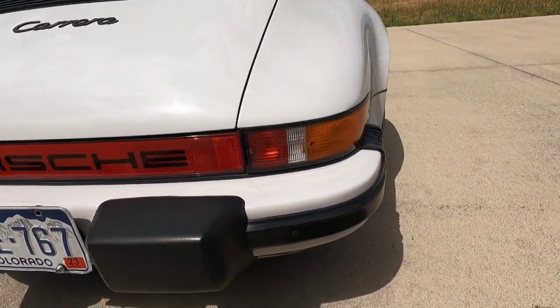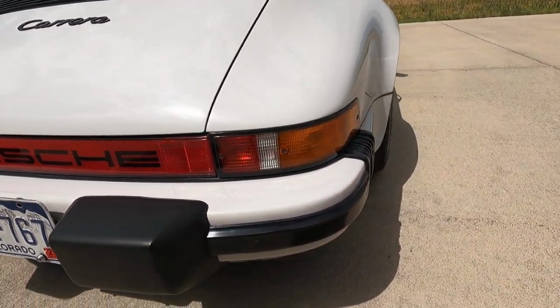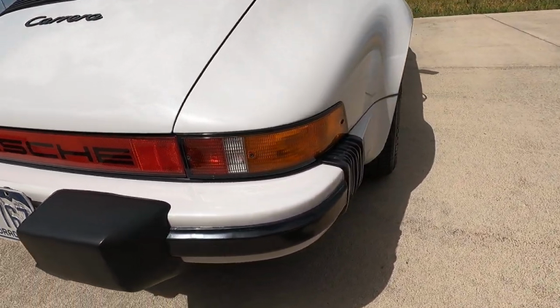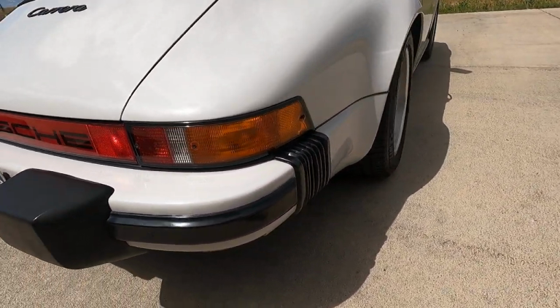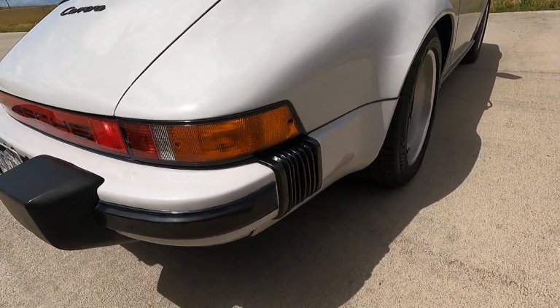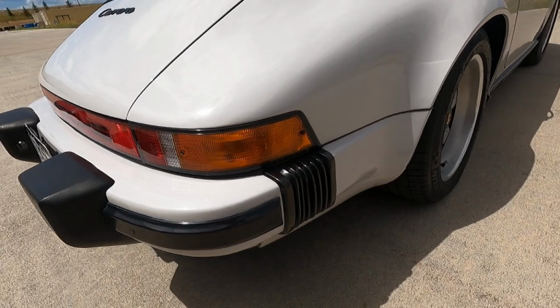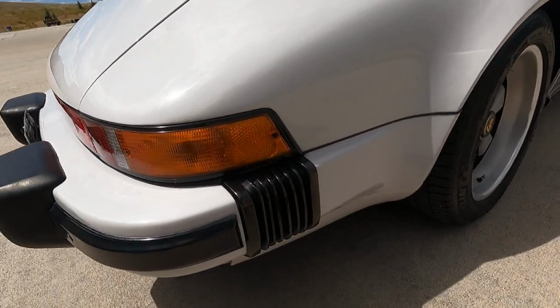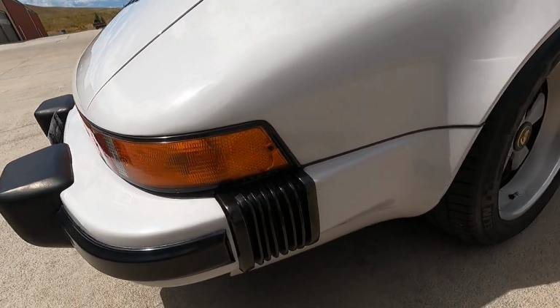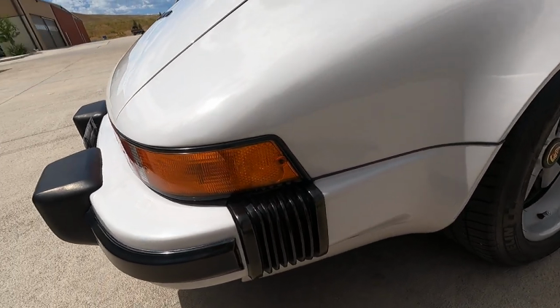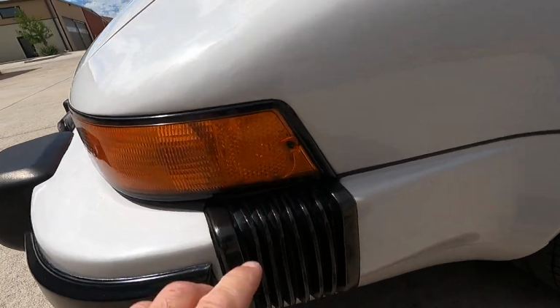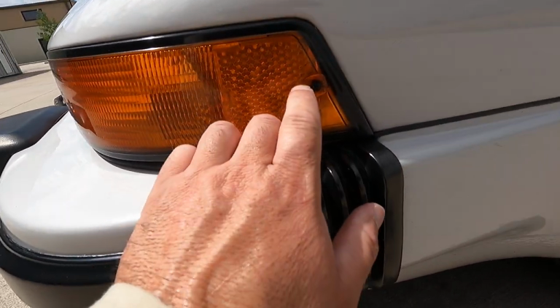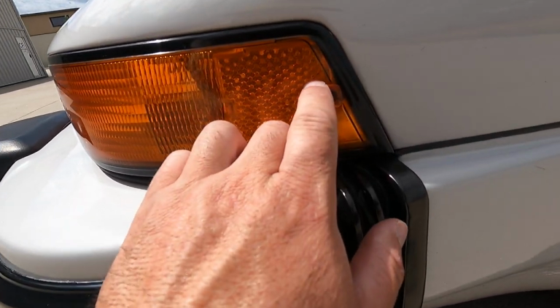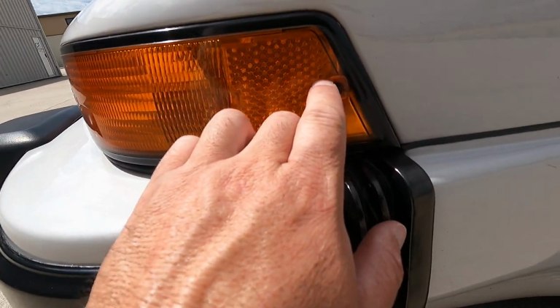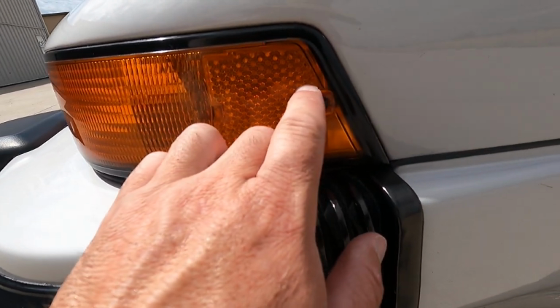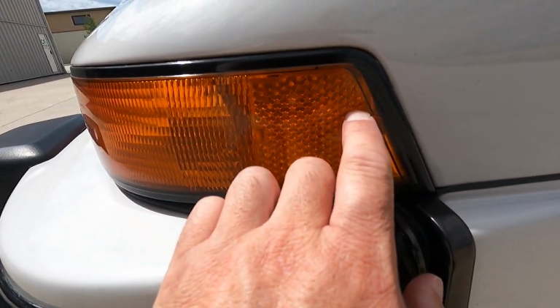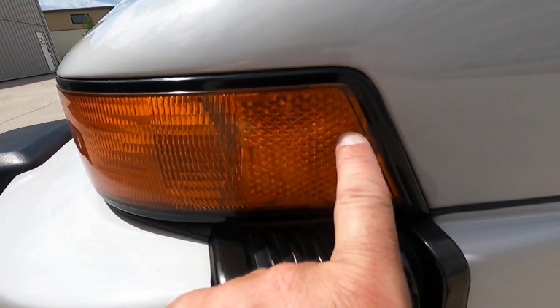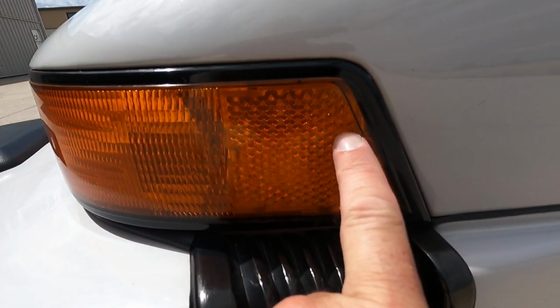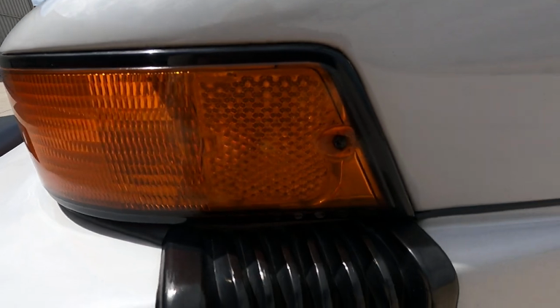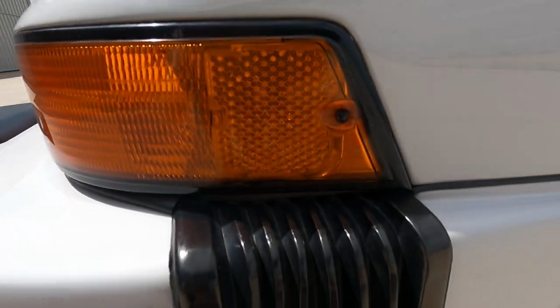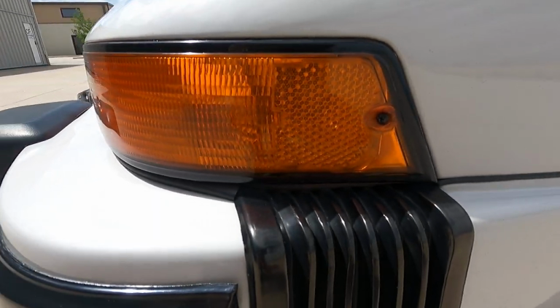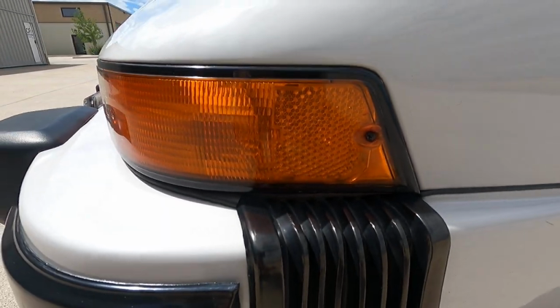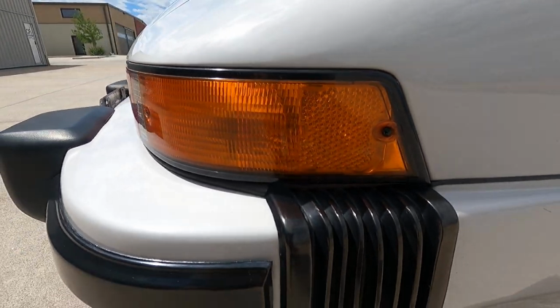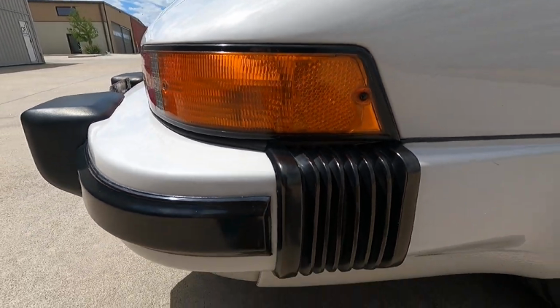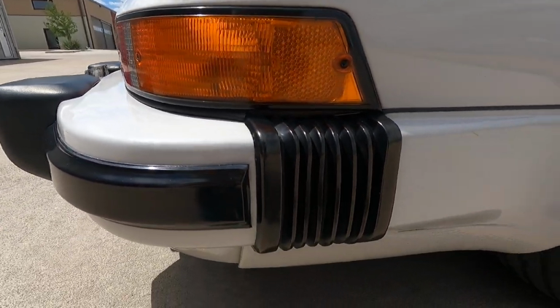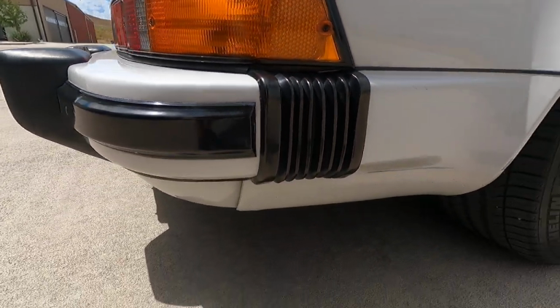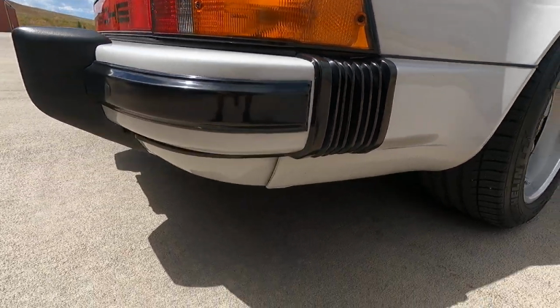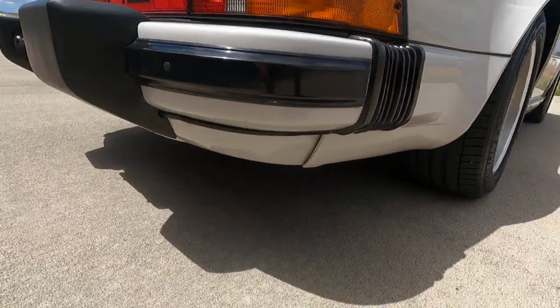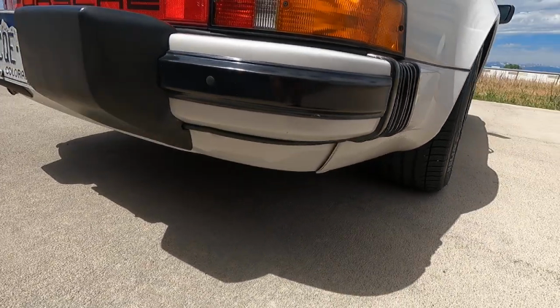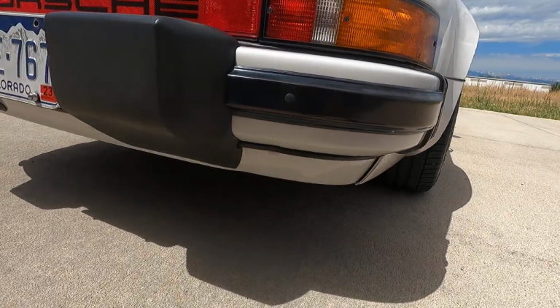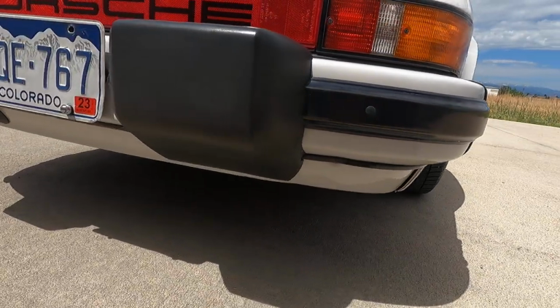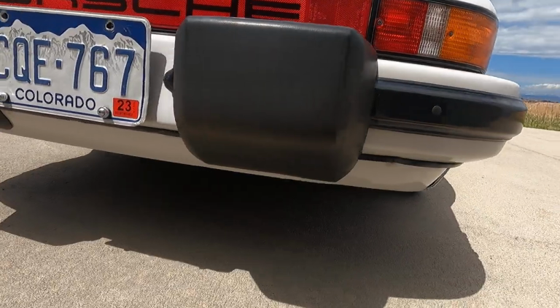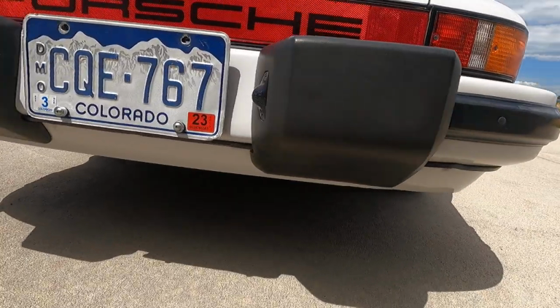Coming around the rear — no notable cracking or spidering in the rear tail lights, they're almost like factory. There's a little bit there but it doesn't make it all the way to the surface of the lens.